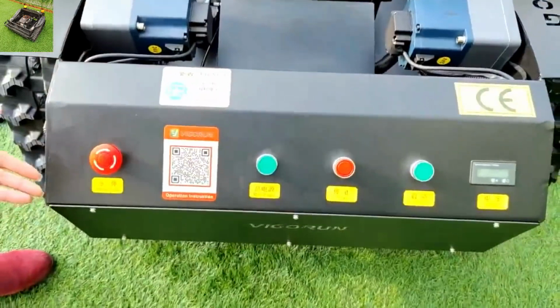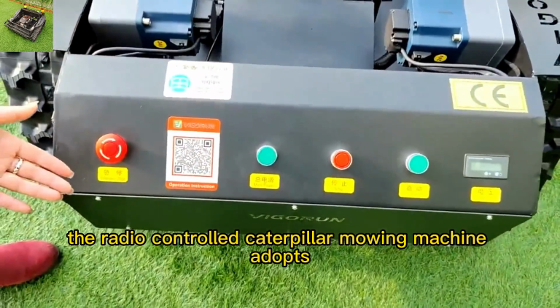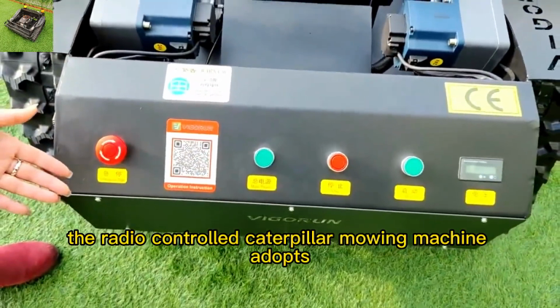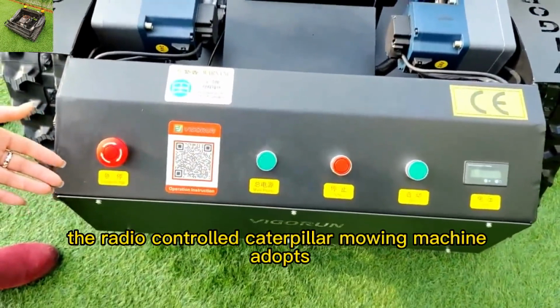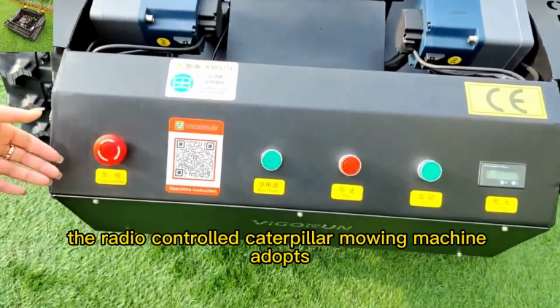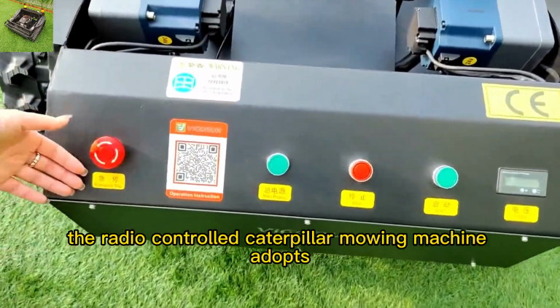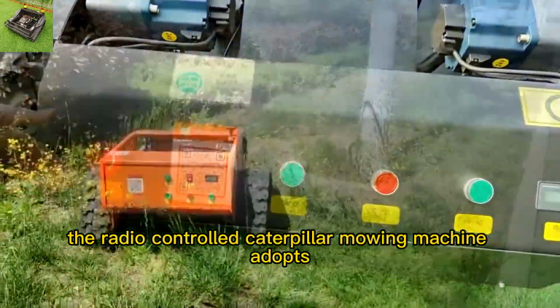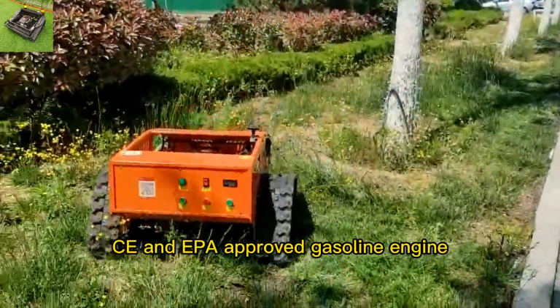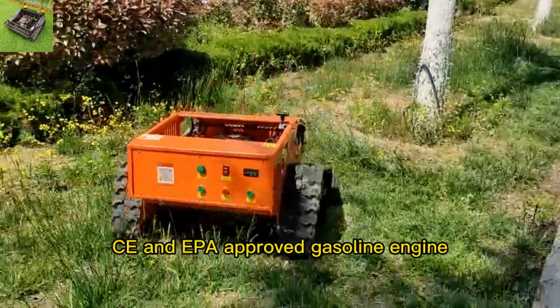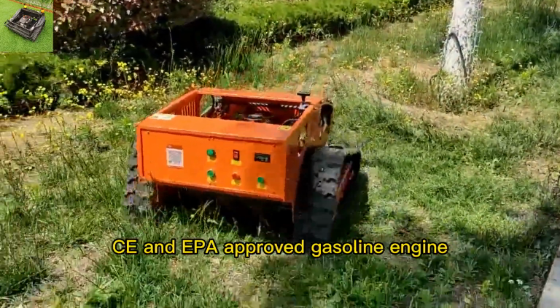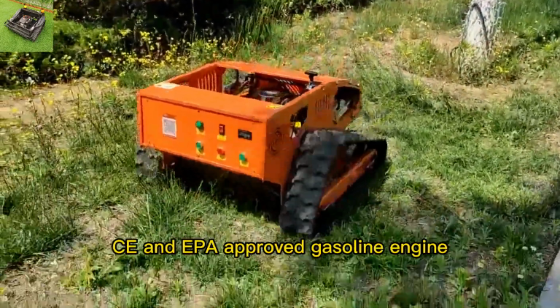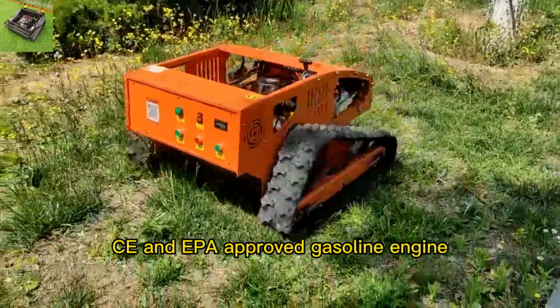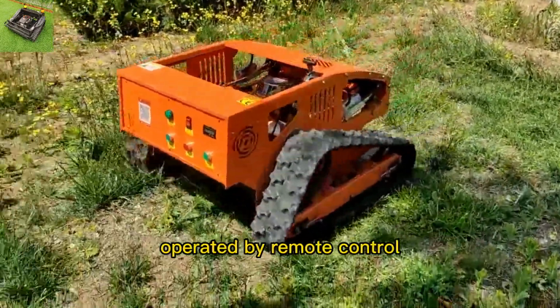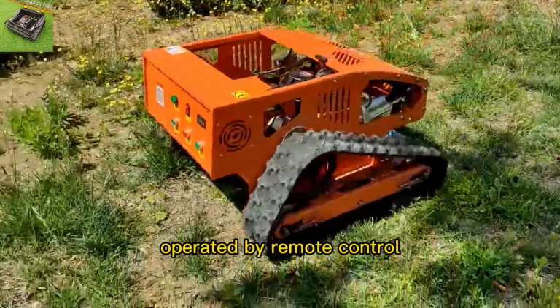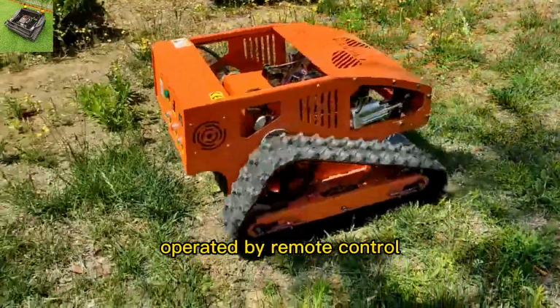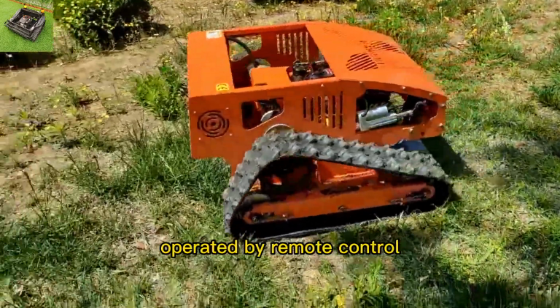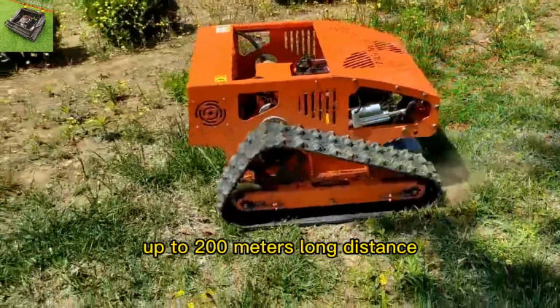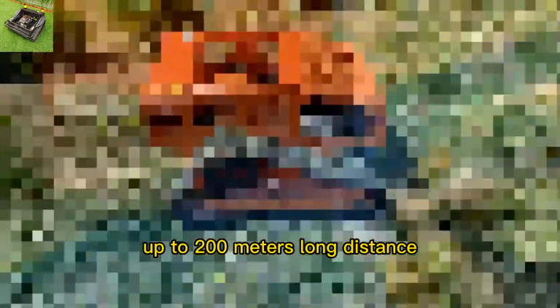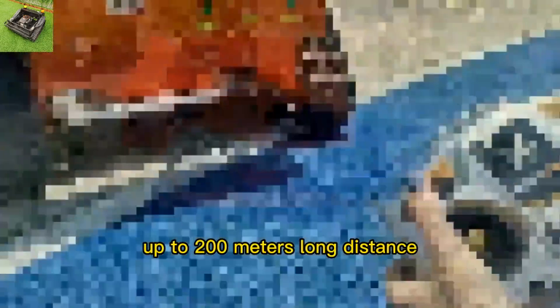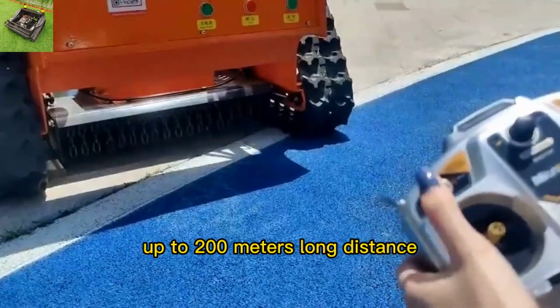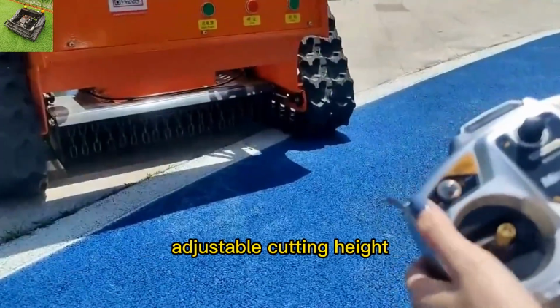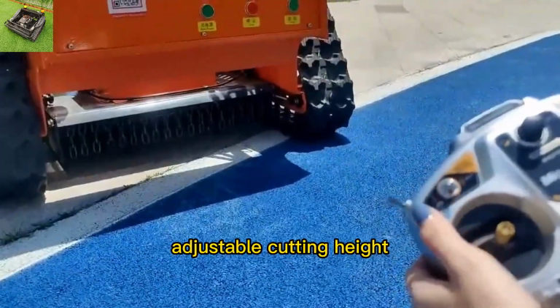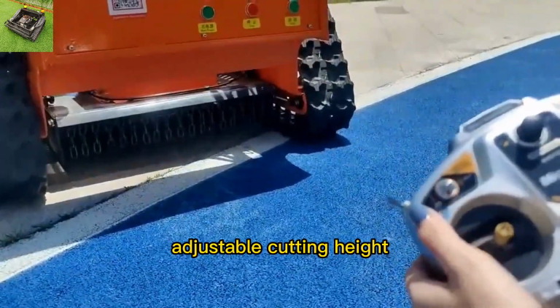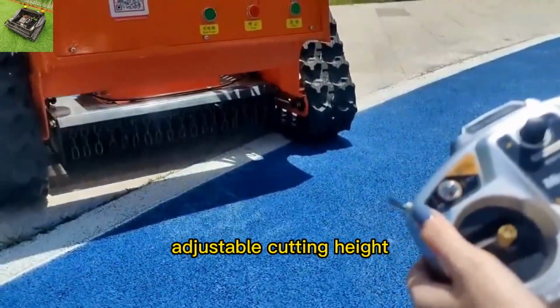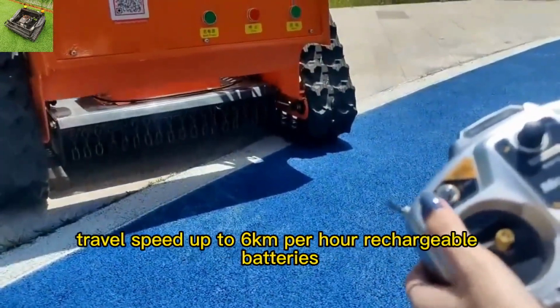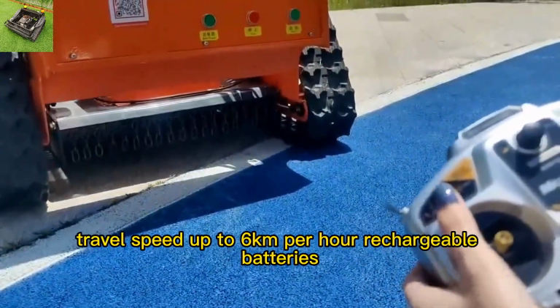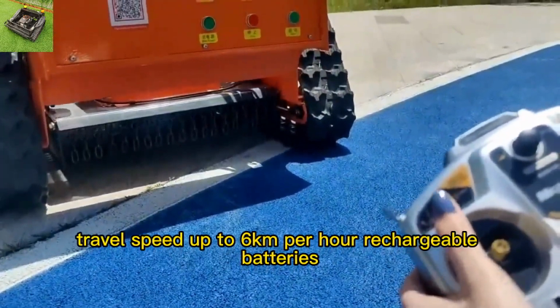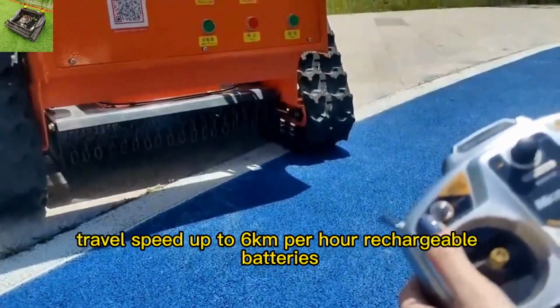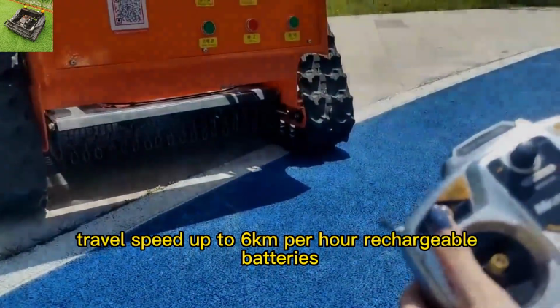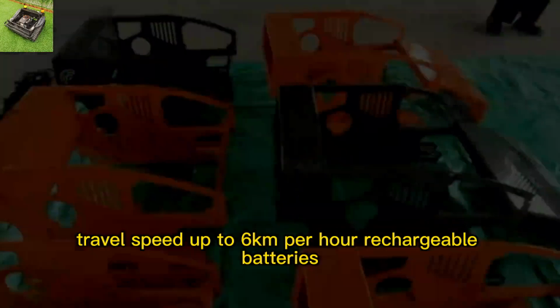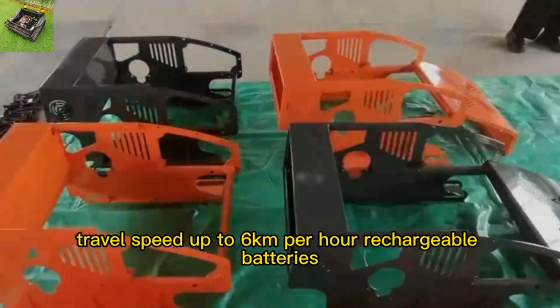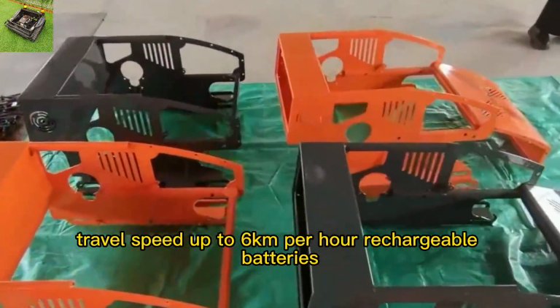The radio-controlled caterpillar mowing machine adopts a CE and EPA-approved gasoline engine, operated by remote control up to 200 meters long distance, with adjustable cutting height, travel speed up to 6 kilometers per hour, and rechargeable batteries.